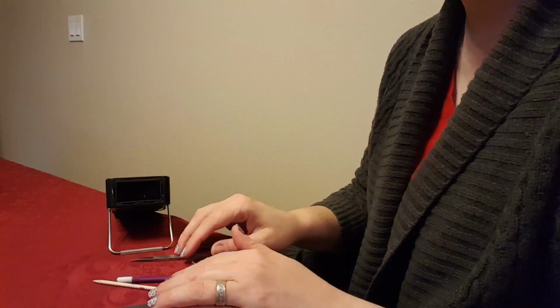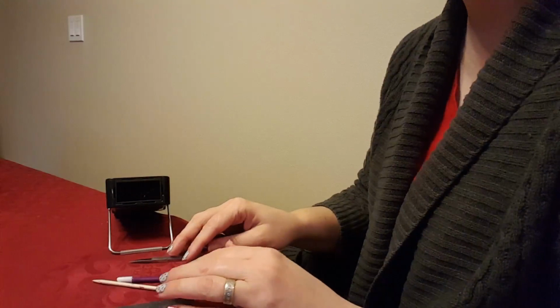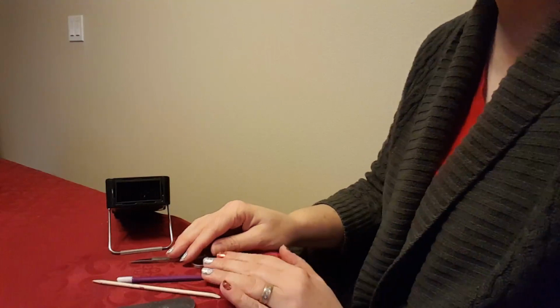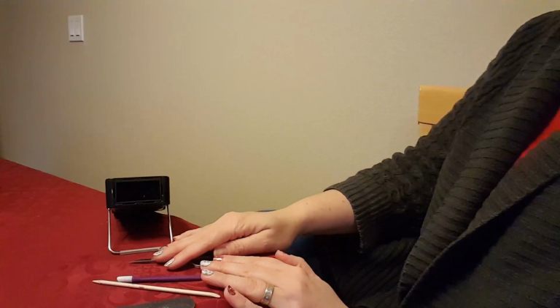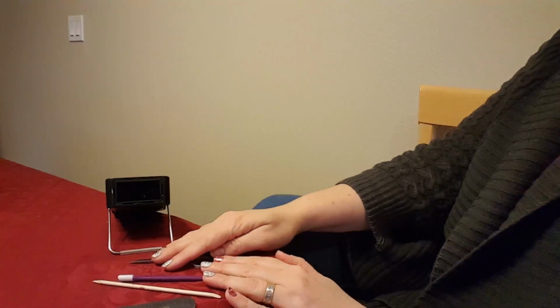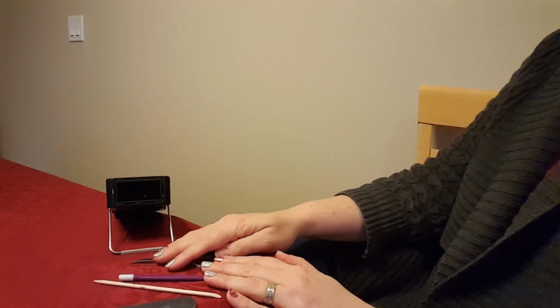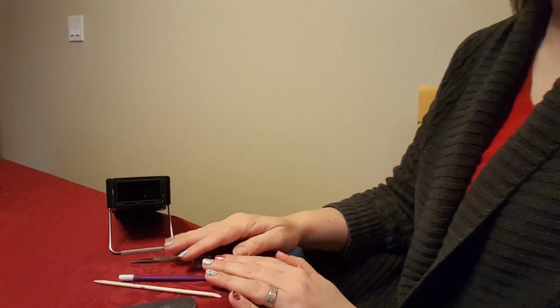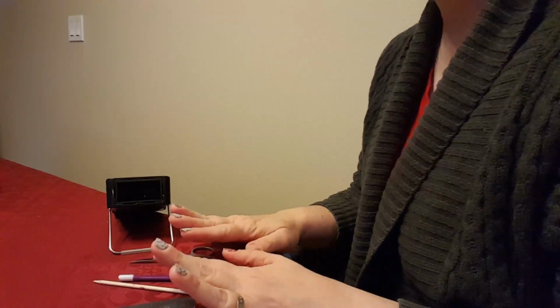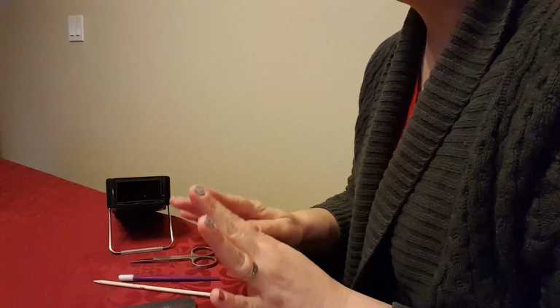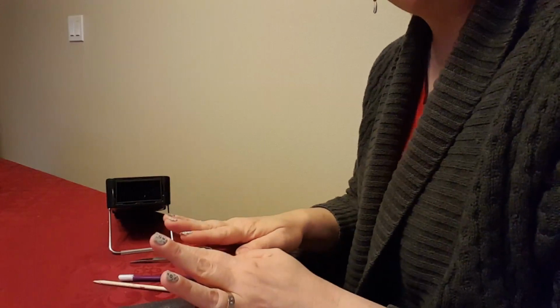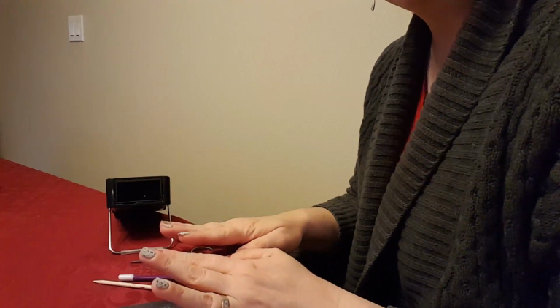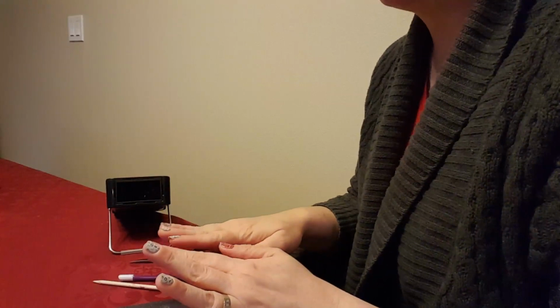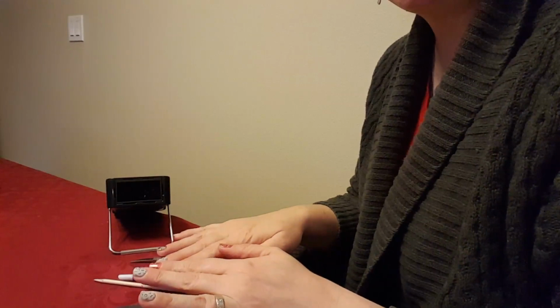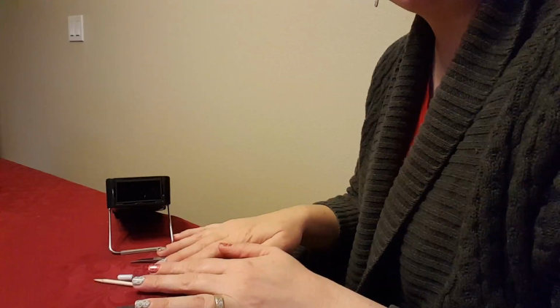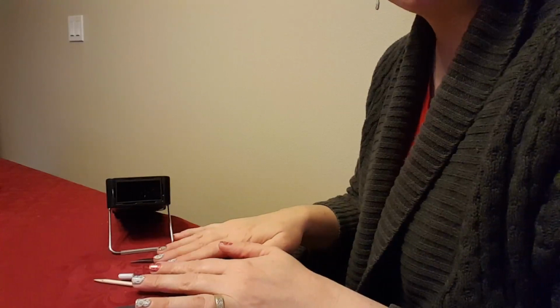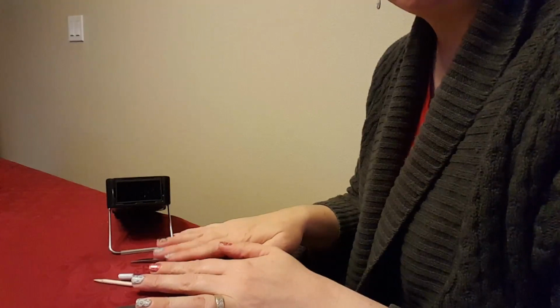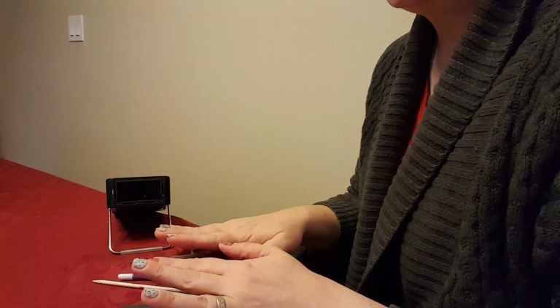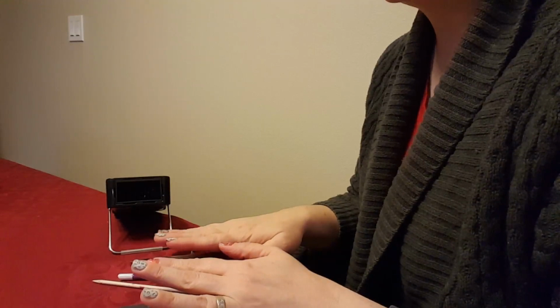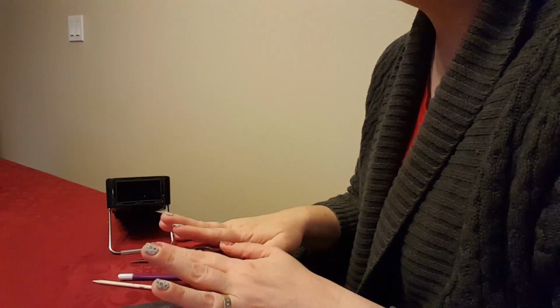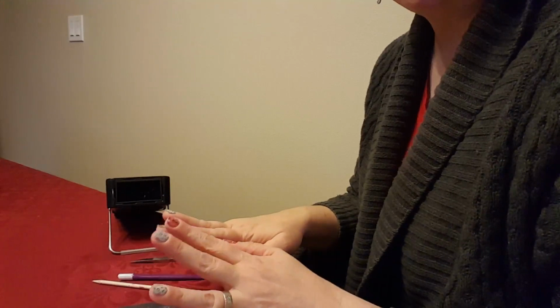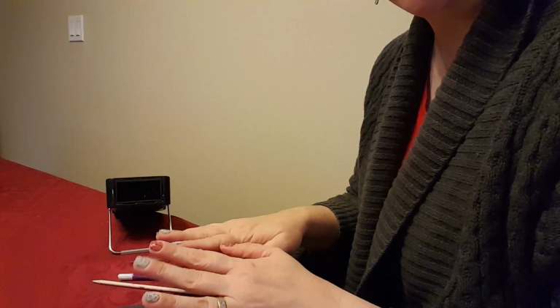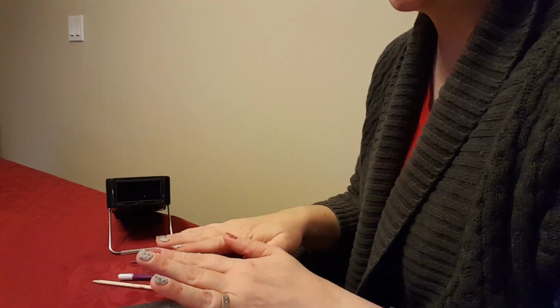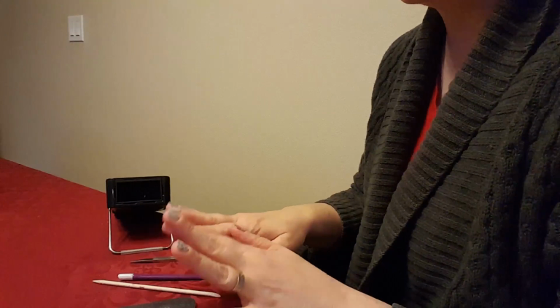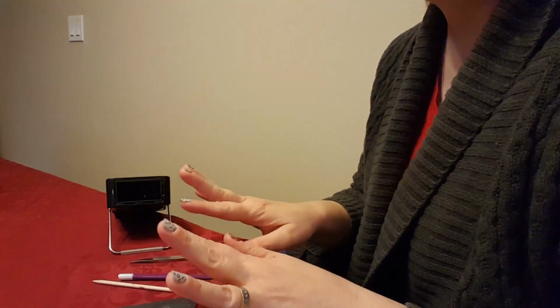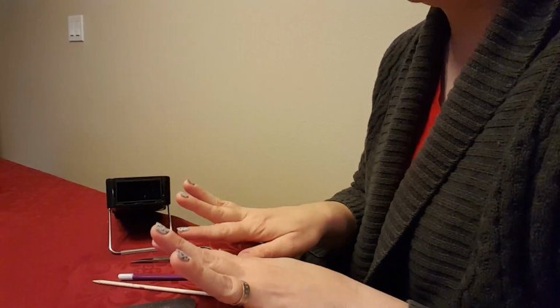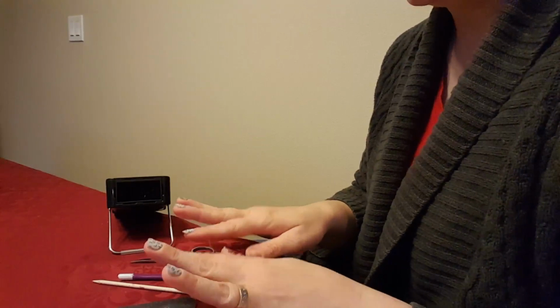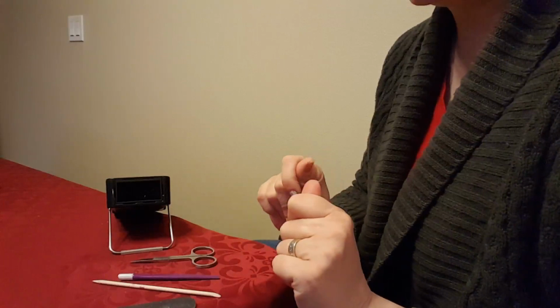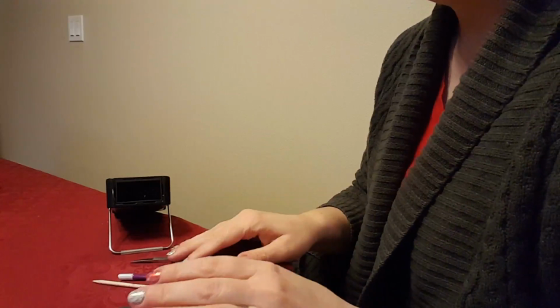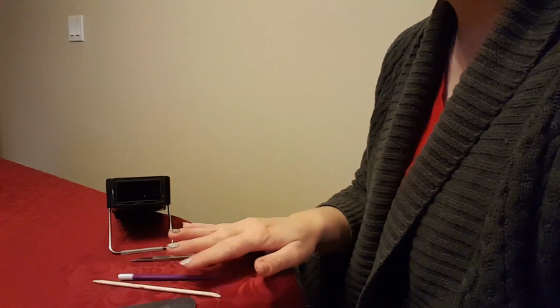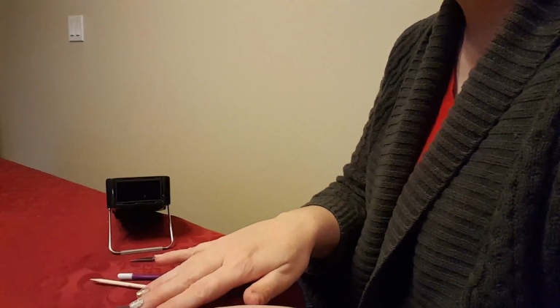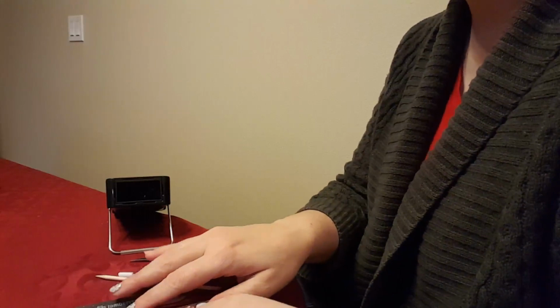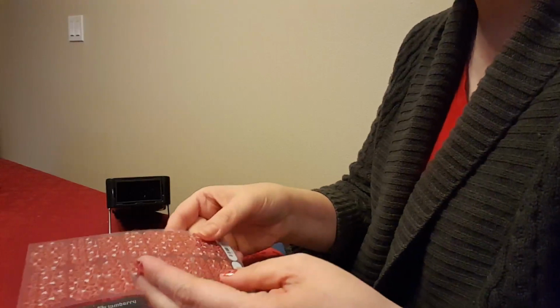I've already done all of my prep work. I've pushed back my cuticles, washed my hands with Dawn Dish Soap, and used our nail prep cleanser to clean them off after that. So let me start.